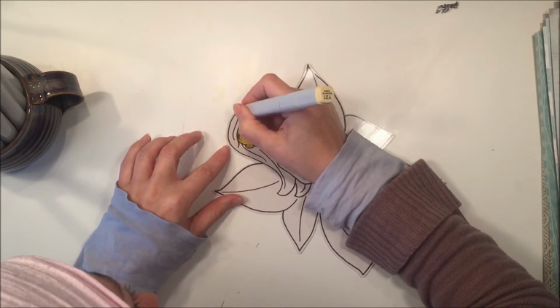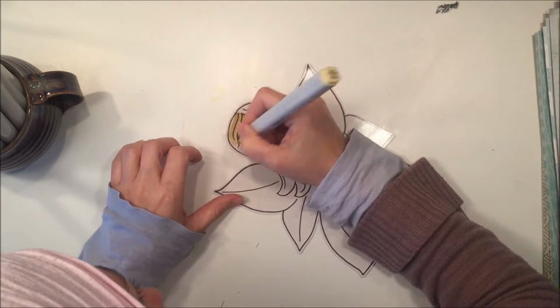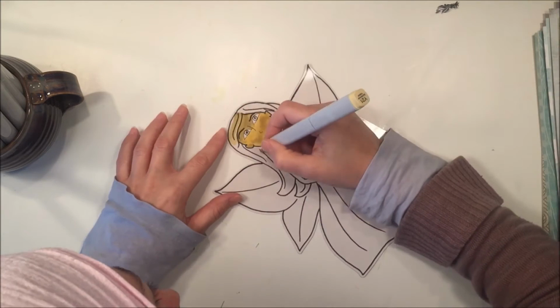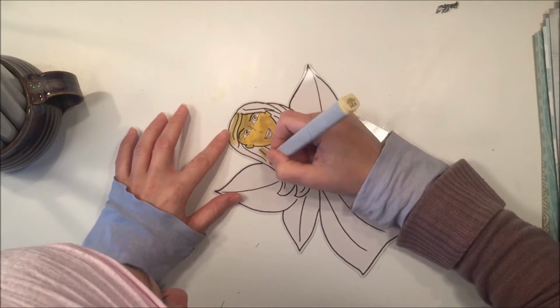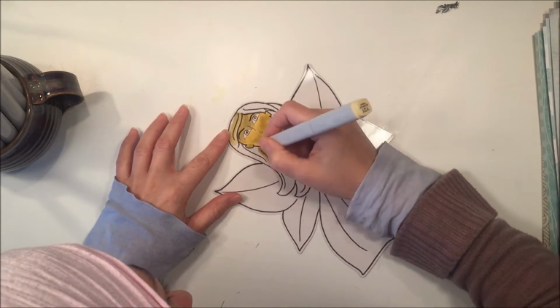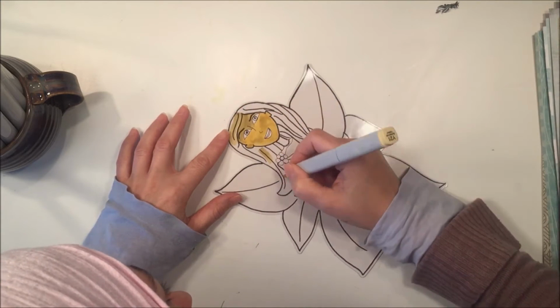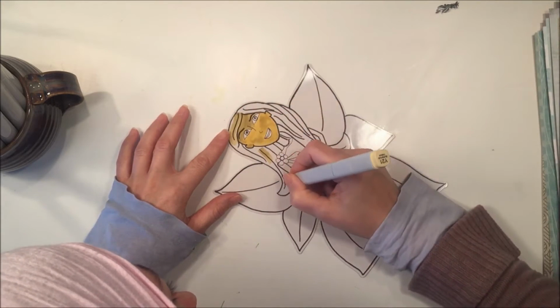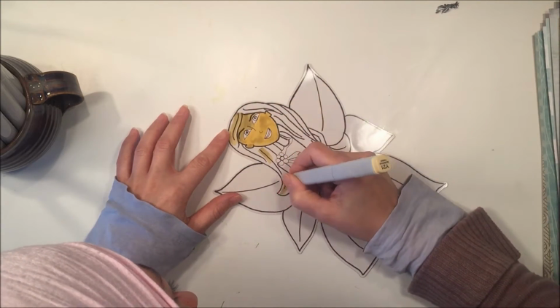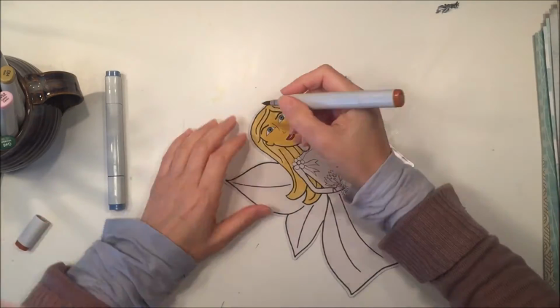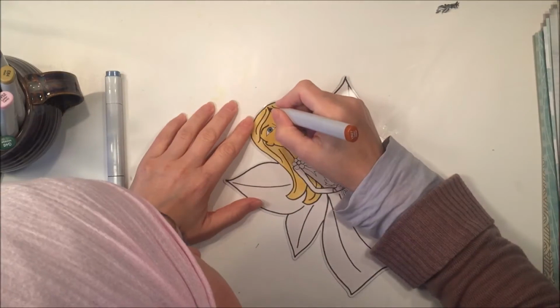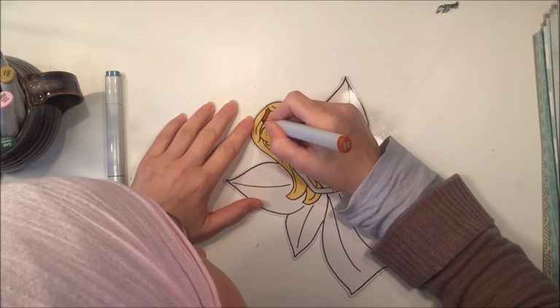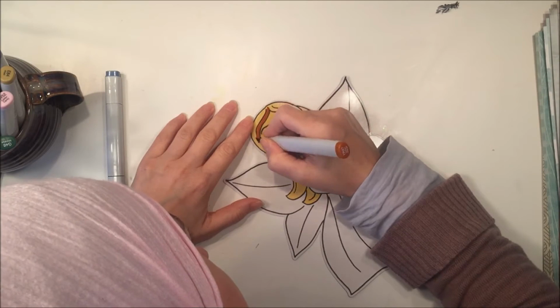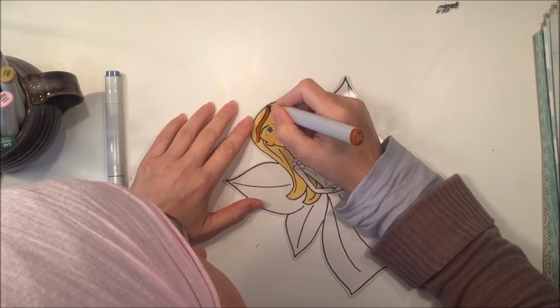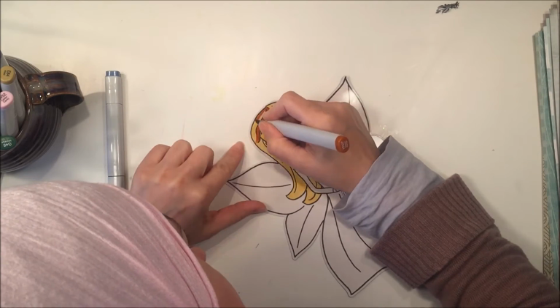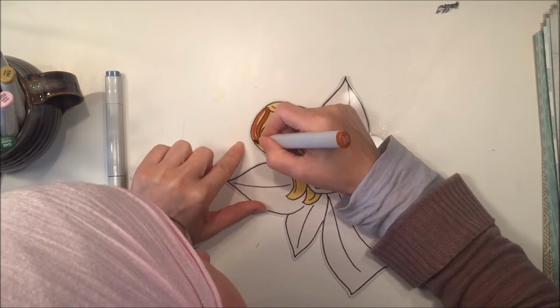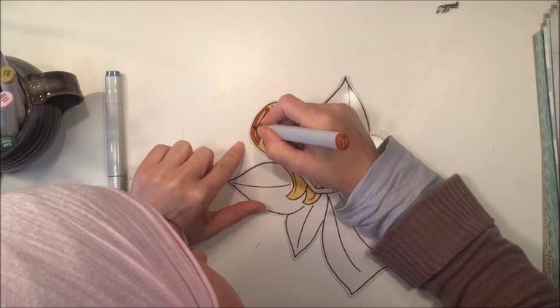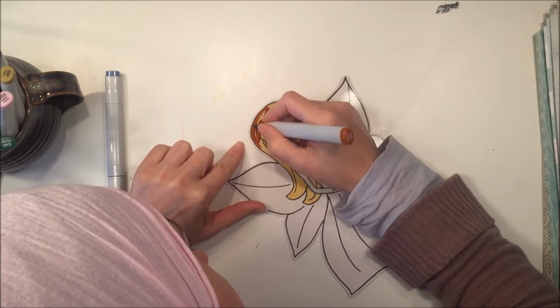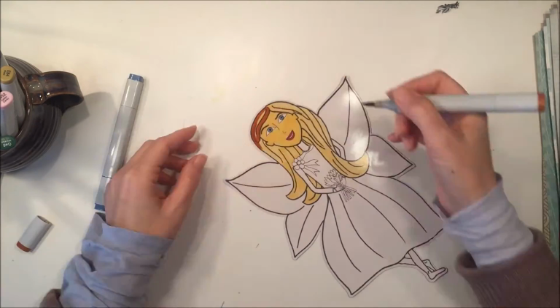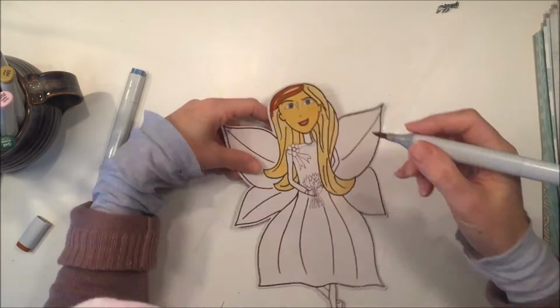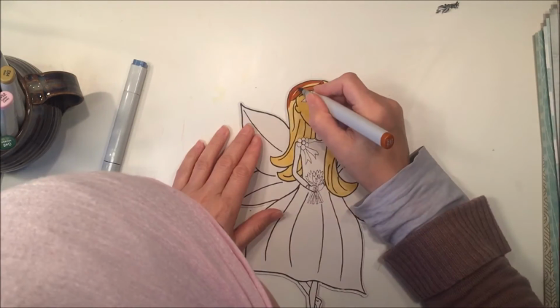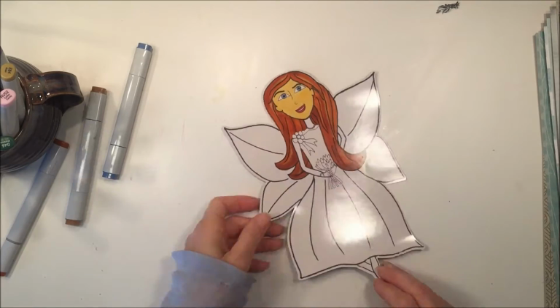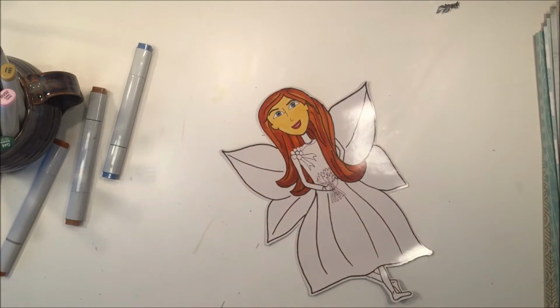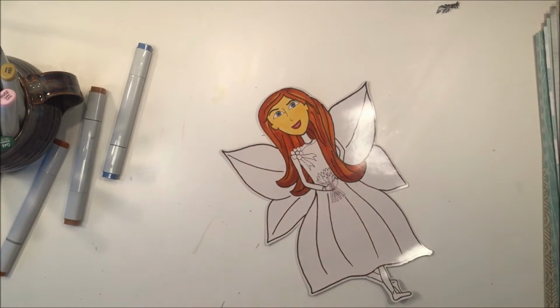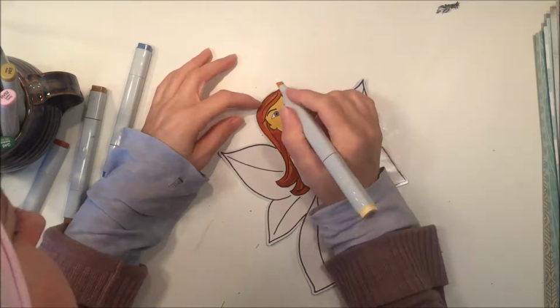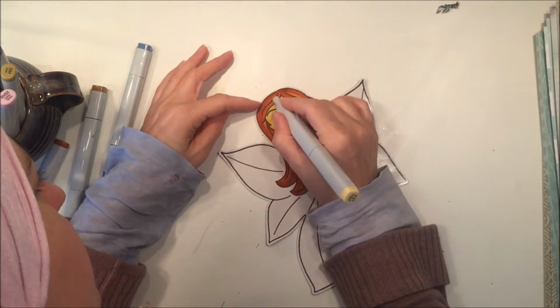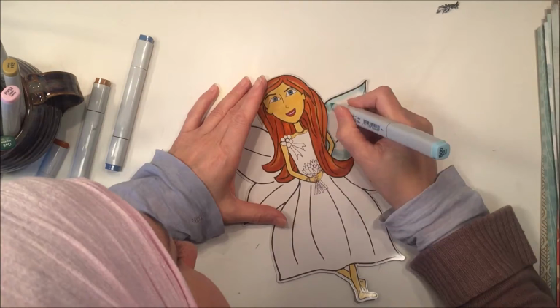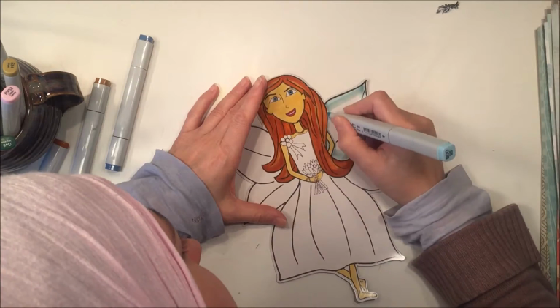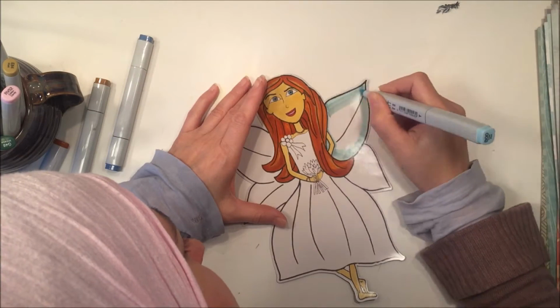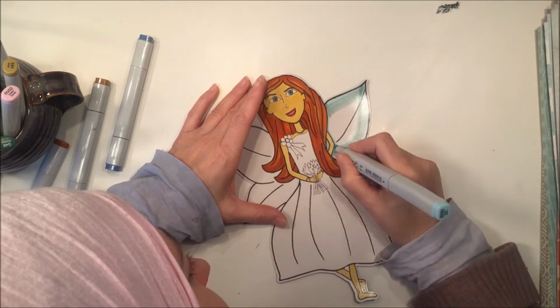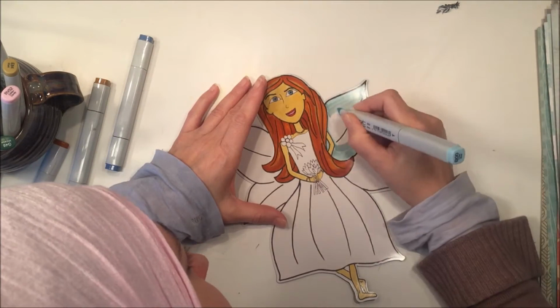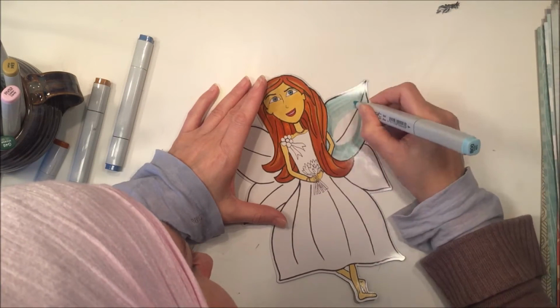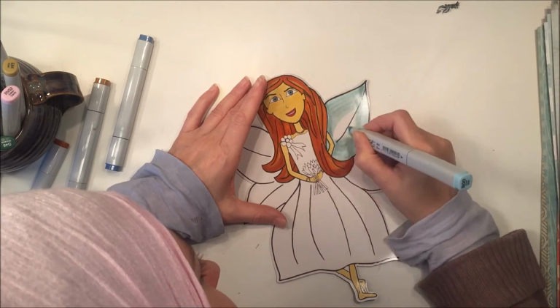I don't have a wide variety of Y colors so this is the one I've been using for skin tone. Then I'm going to use a variety of brown colors for her hair and I'll have those colors listed at the end of this video.